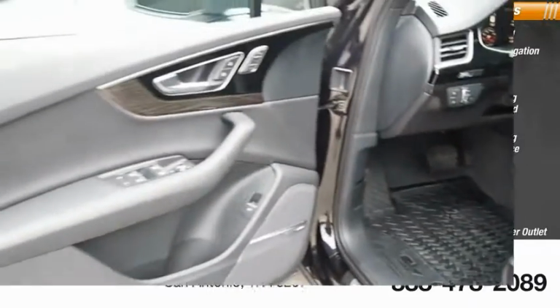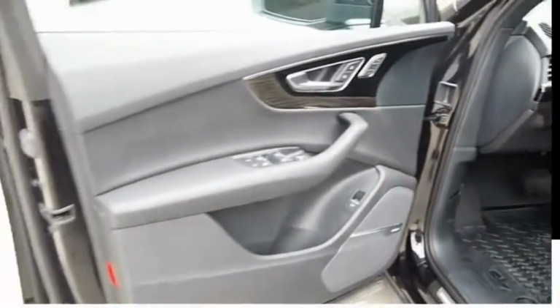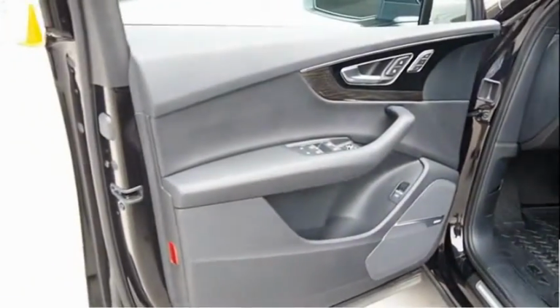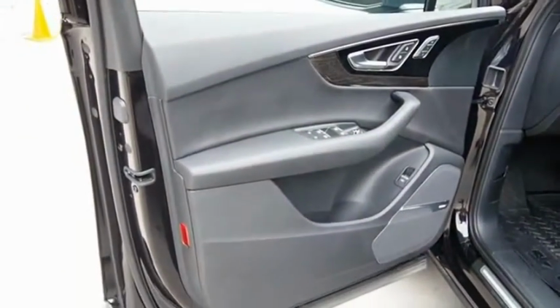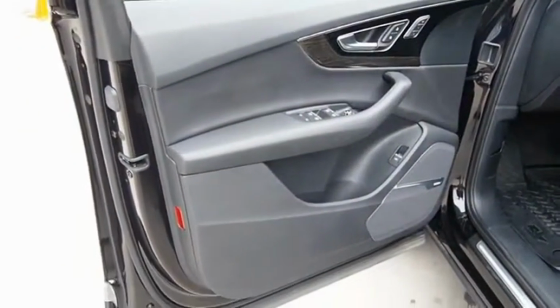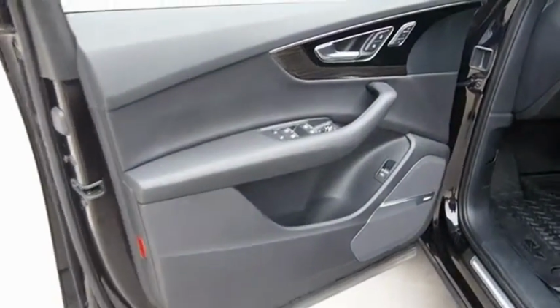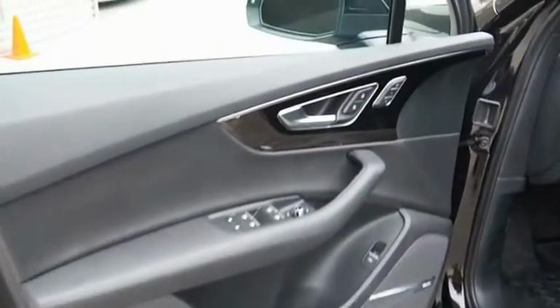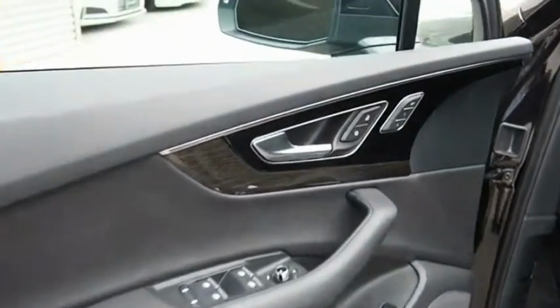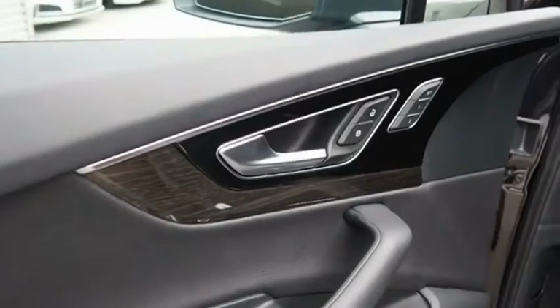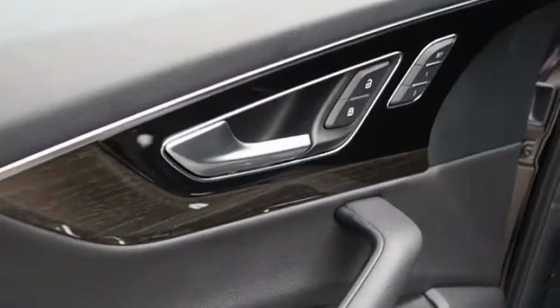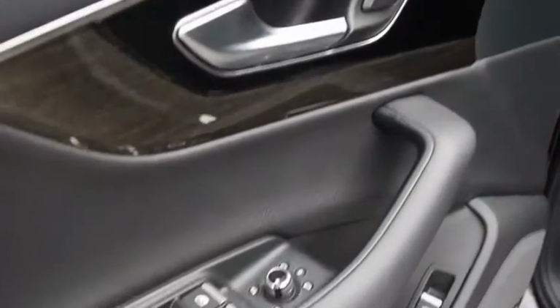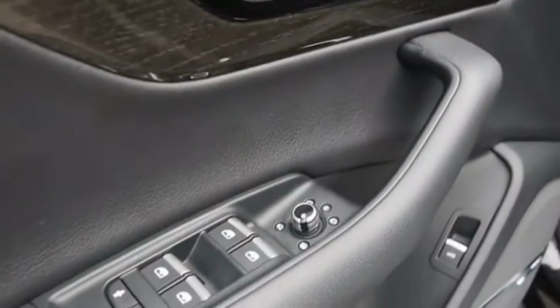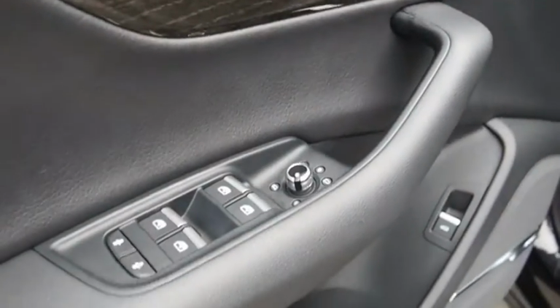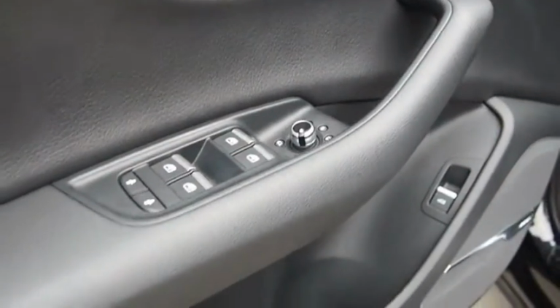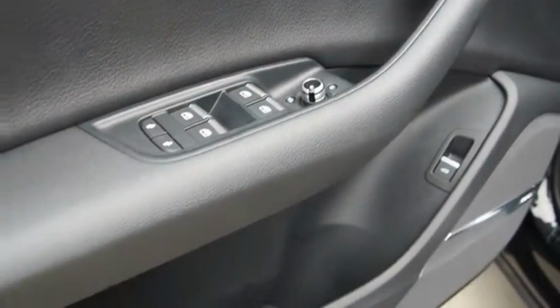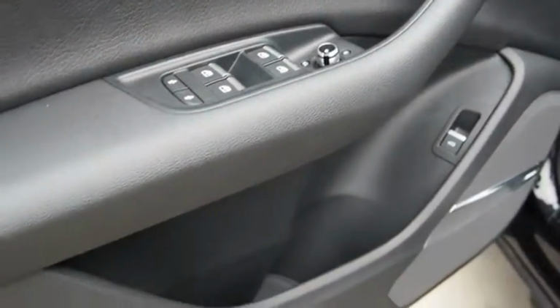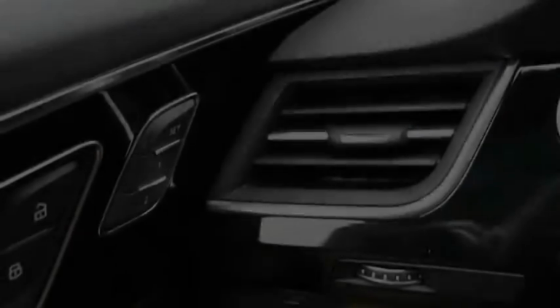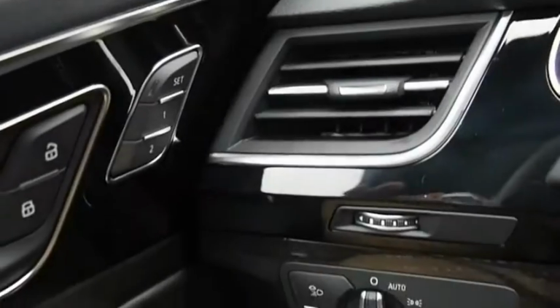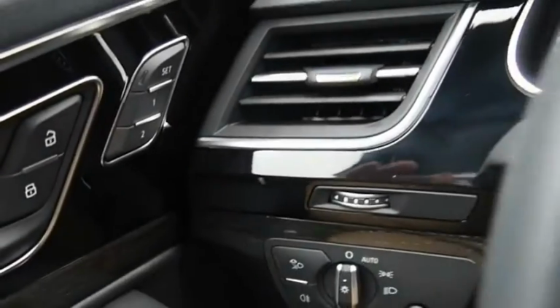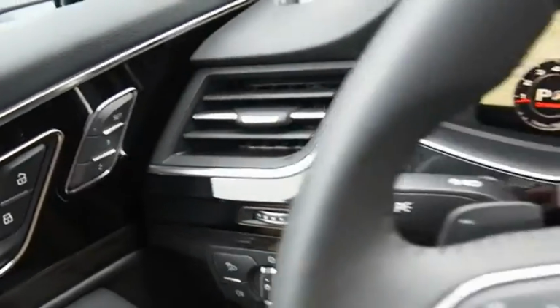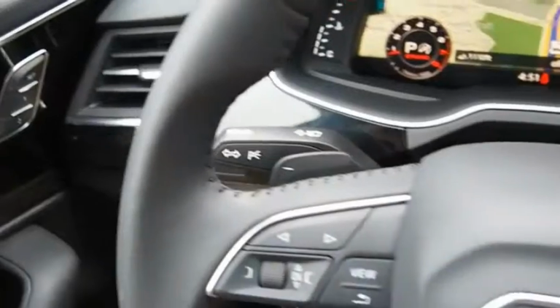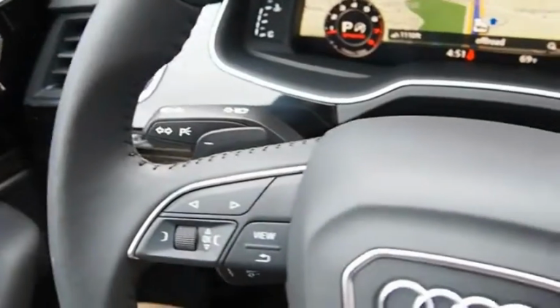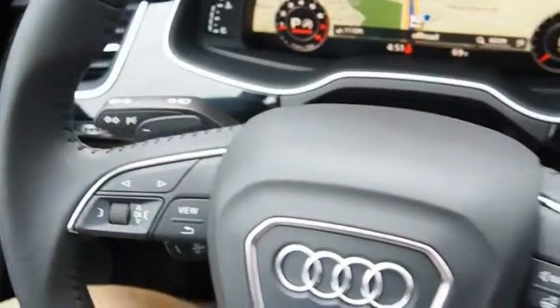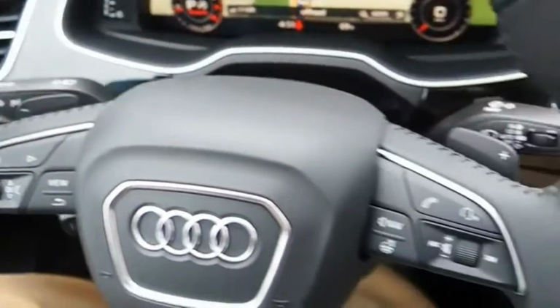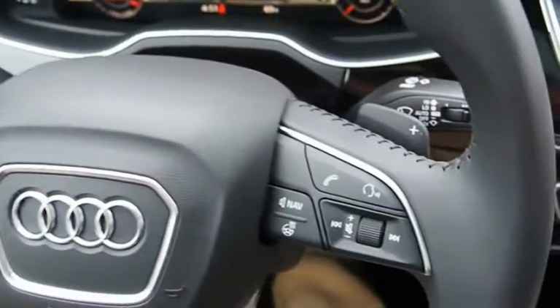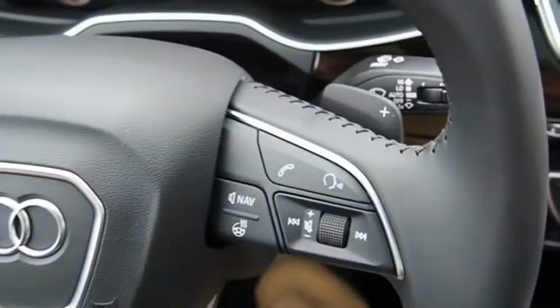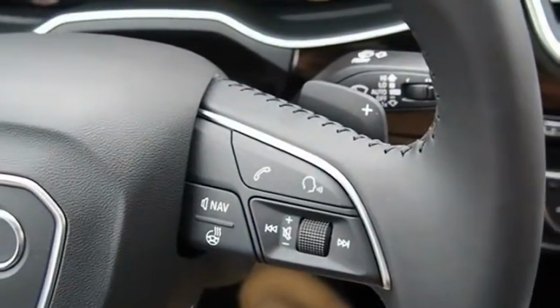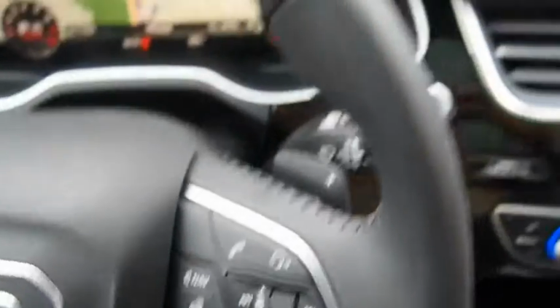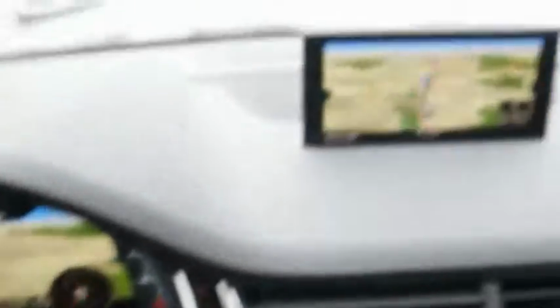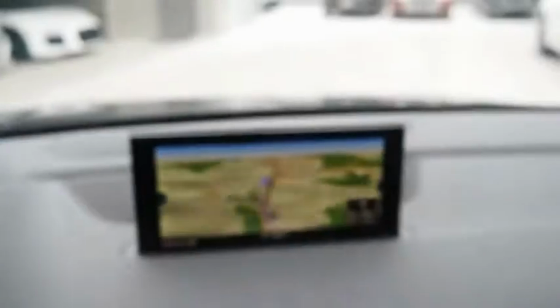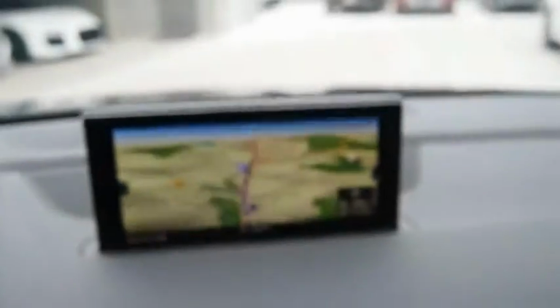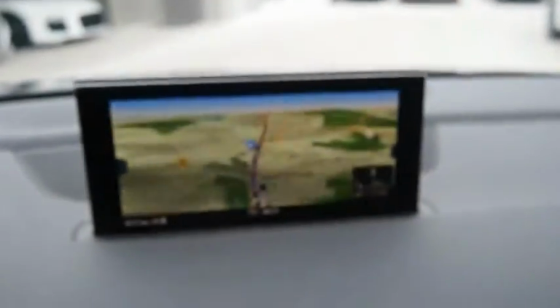Elegant, functional, nimble — and the list goes on. It is impossible to limit the attributes of the Audi Q7 to just a few. Take this vehicle for a spin and see why so many shoppers are now proud owners.